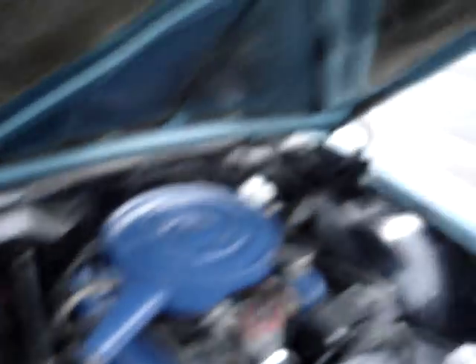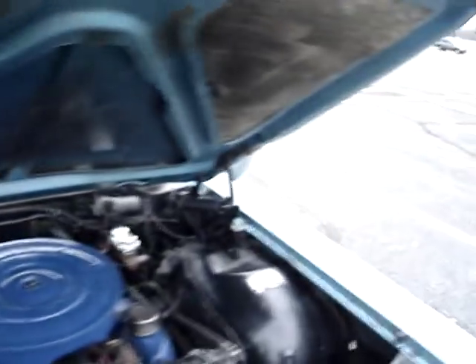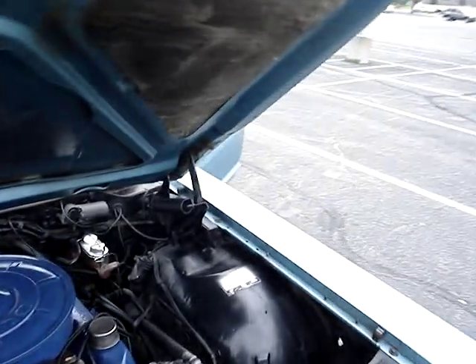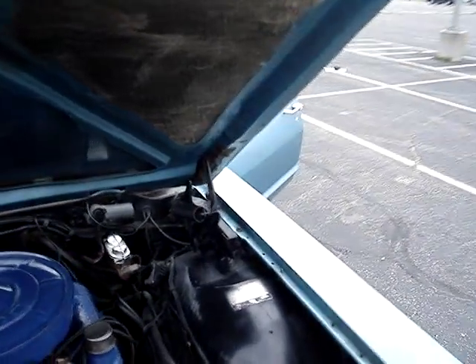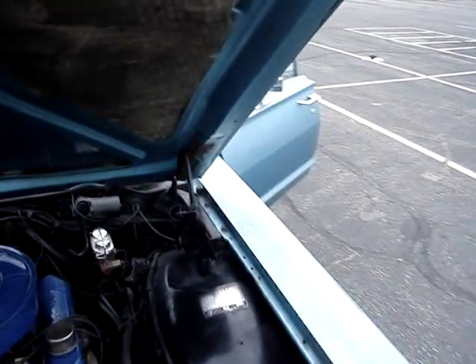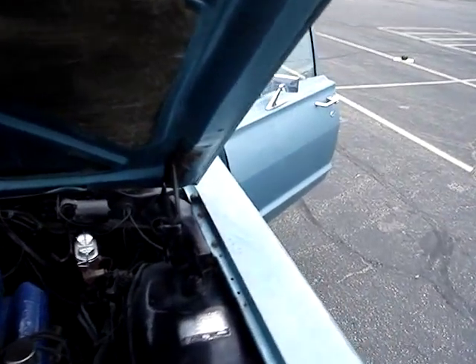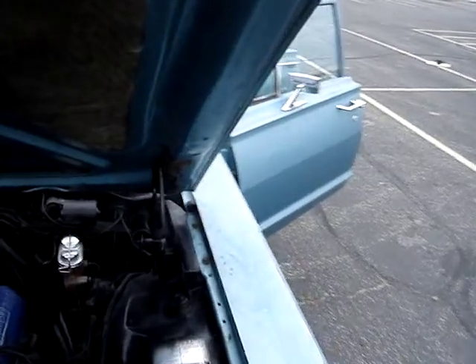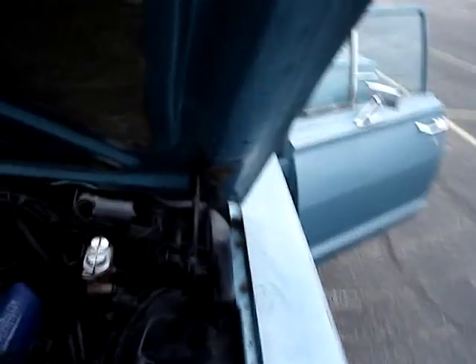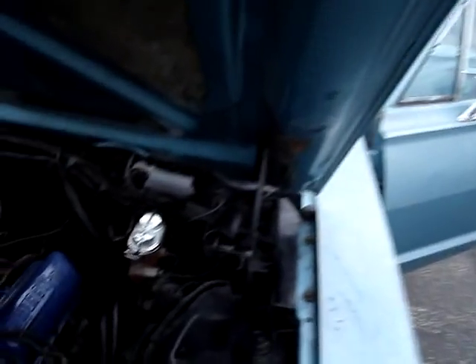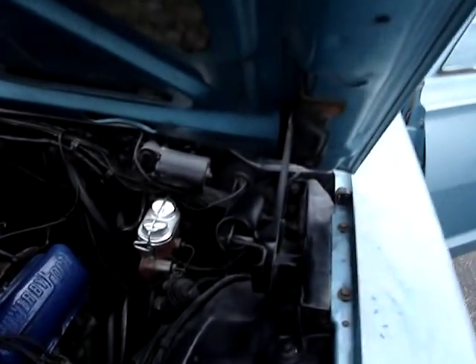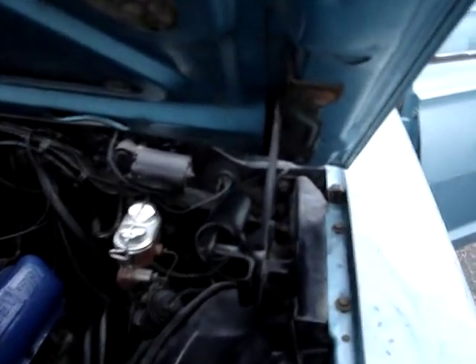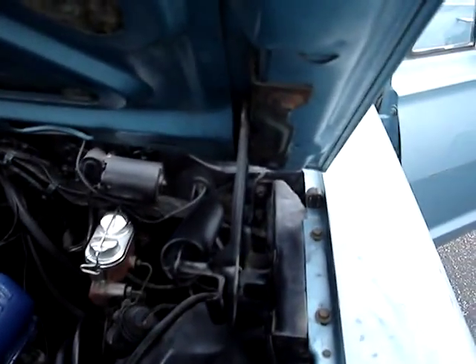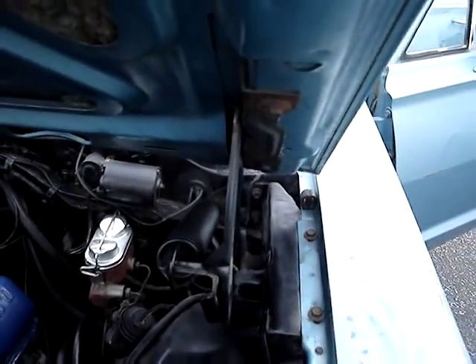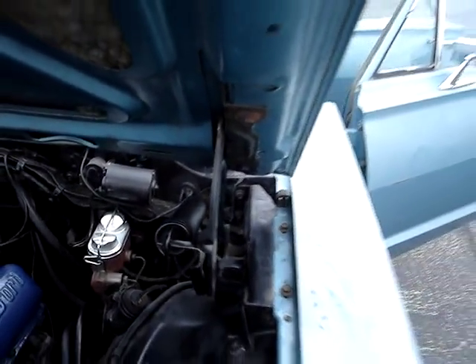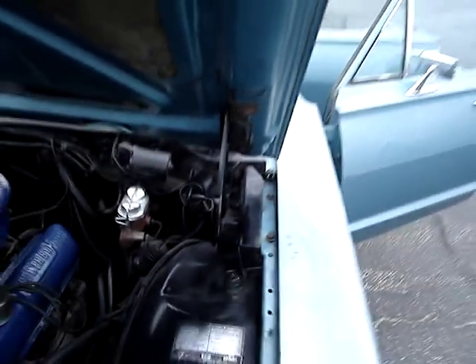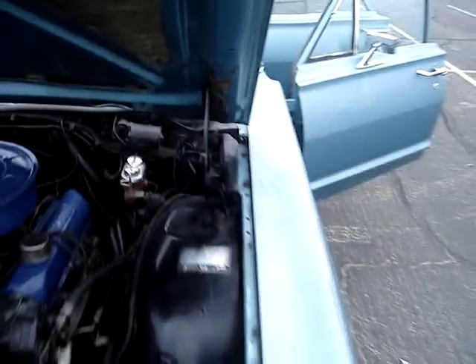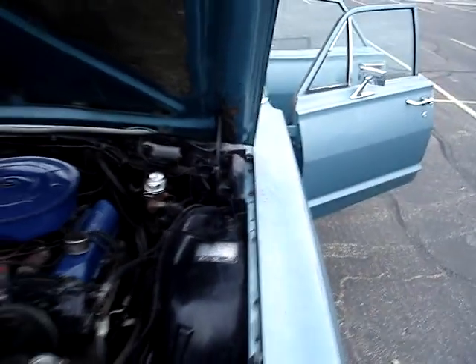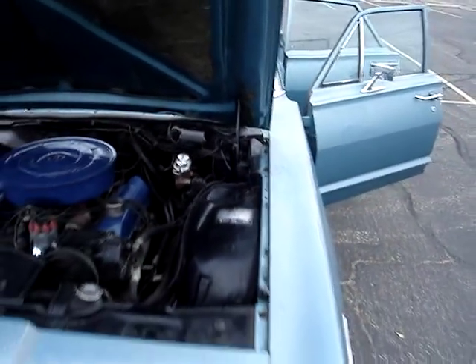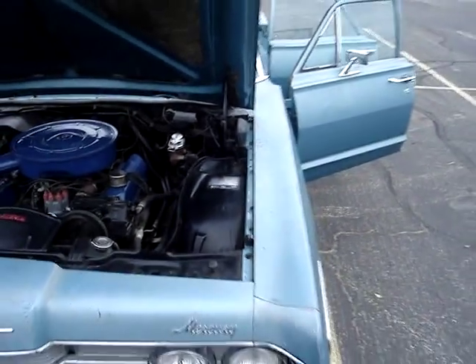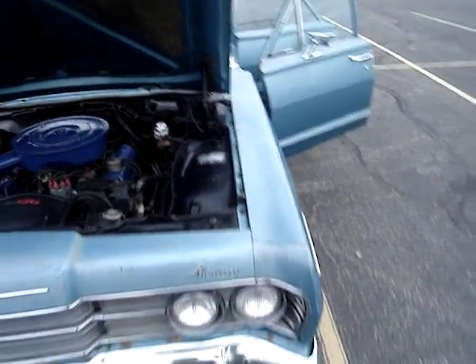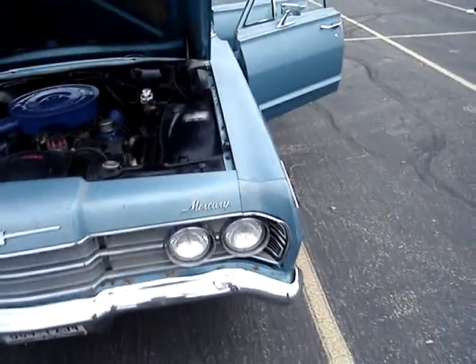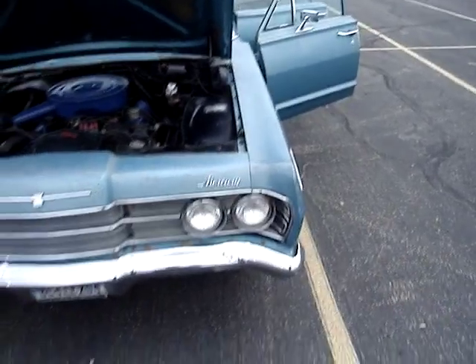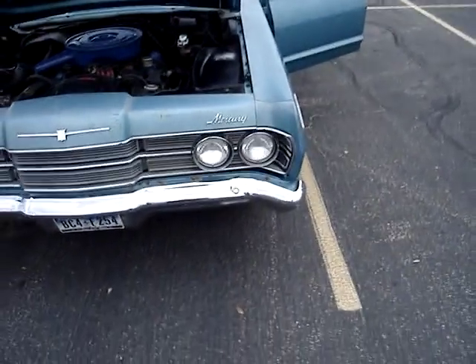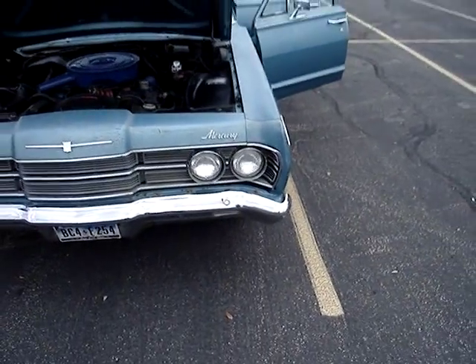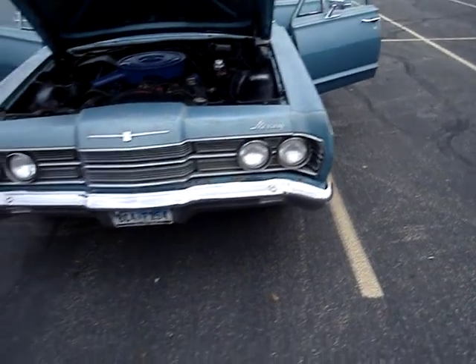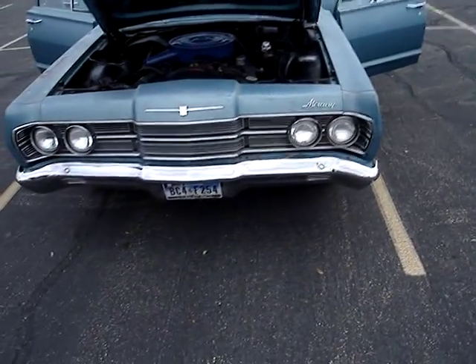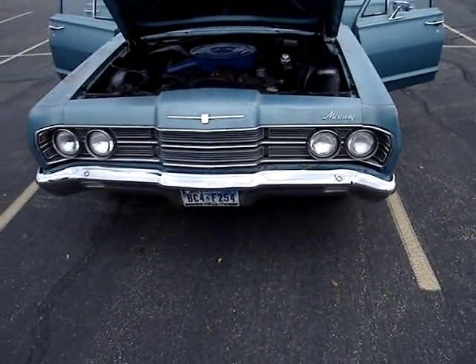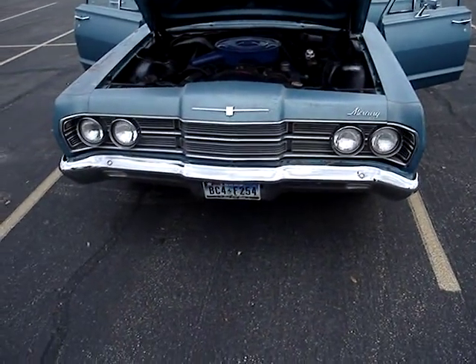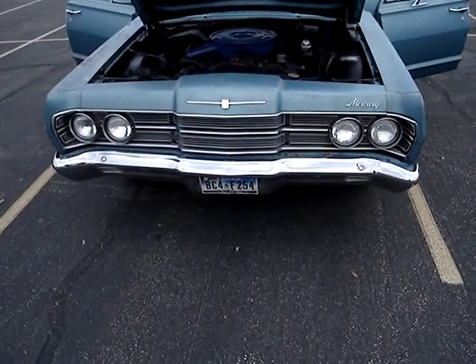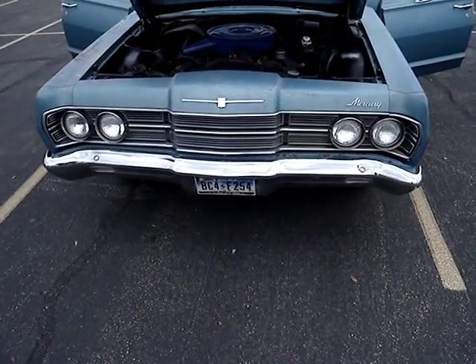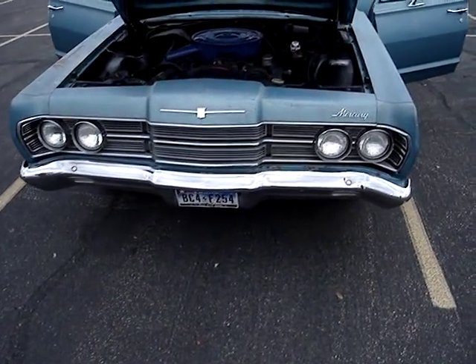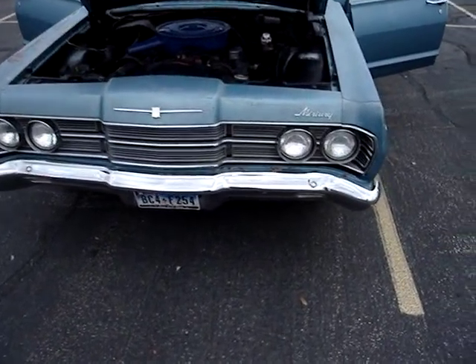Everything on this entire car works: high/low beam headlights, turn signals, brake lights — everything. Currently tagged and inspected here in Texas.